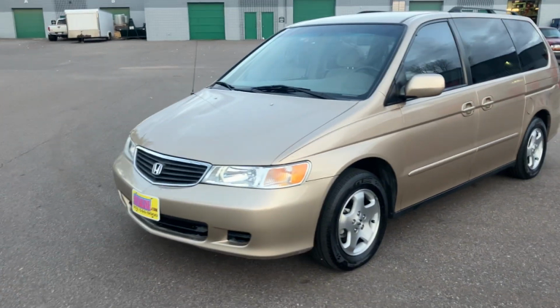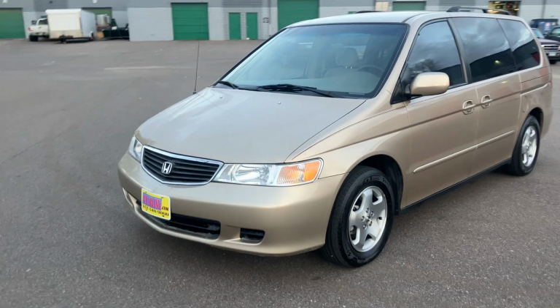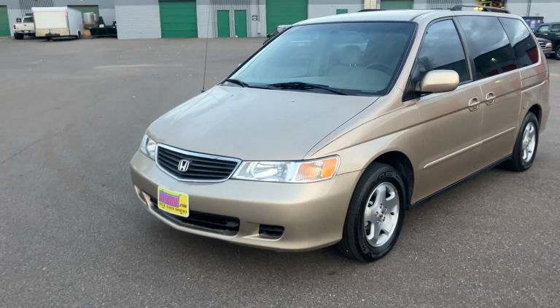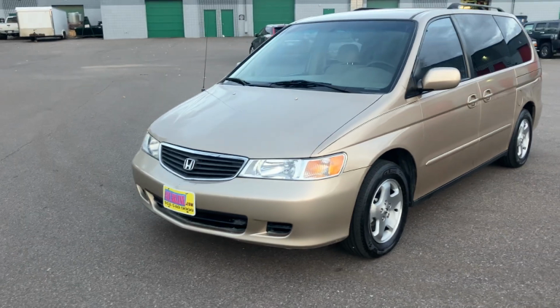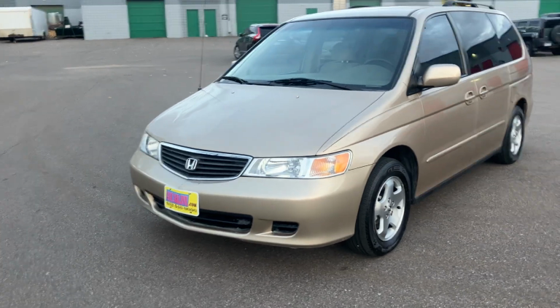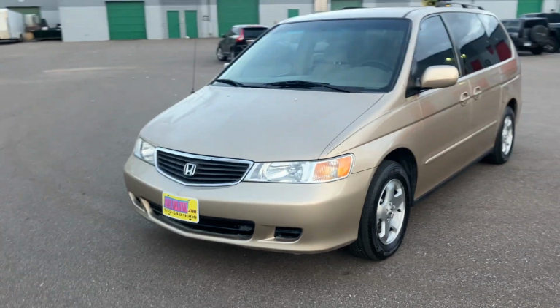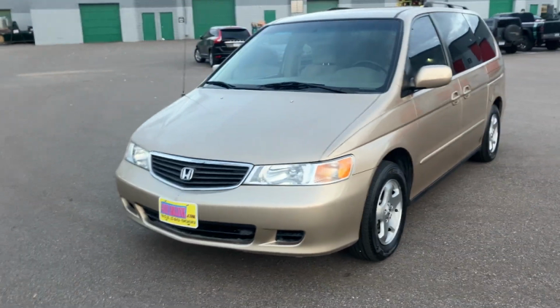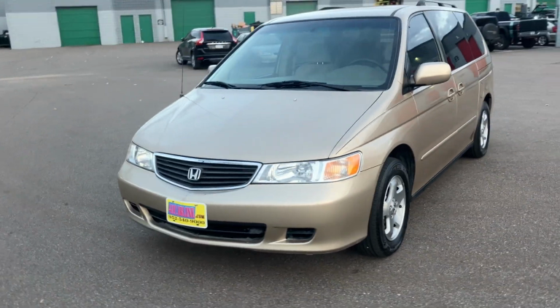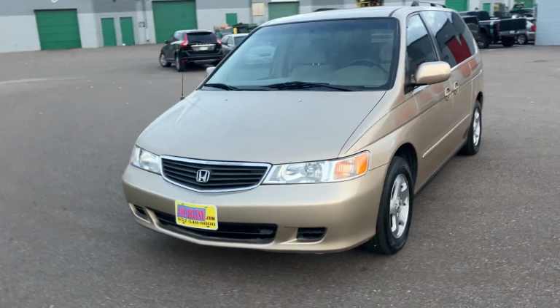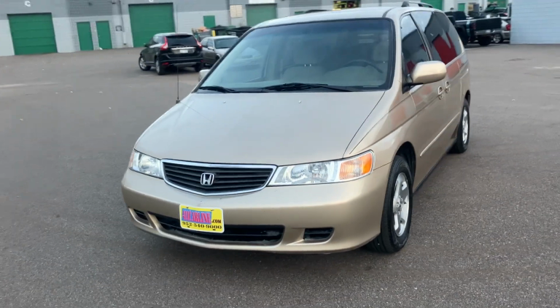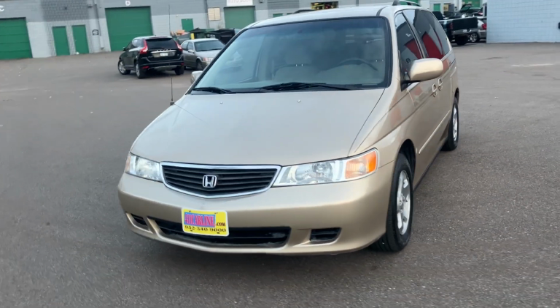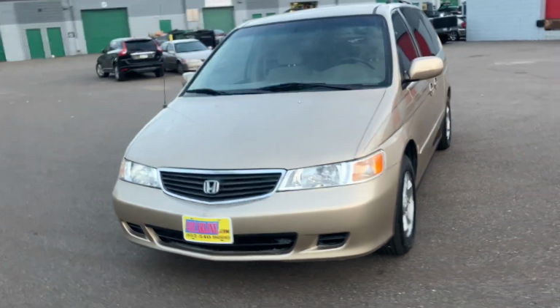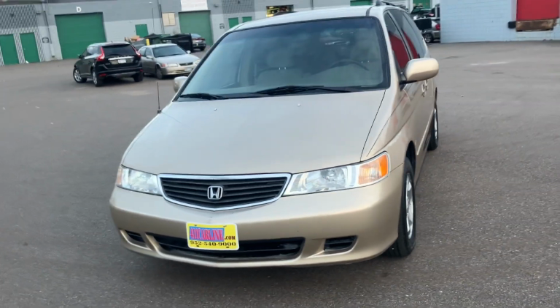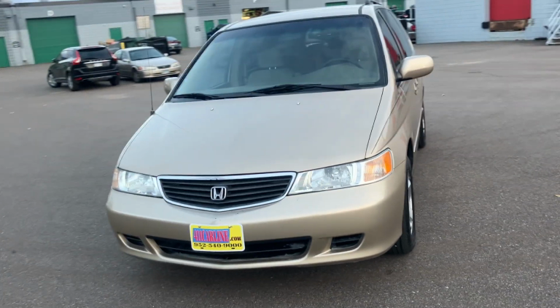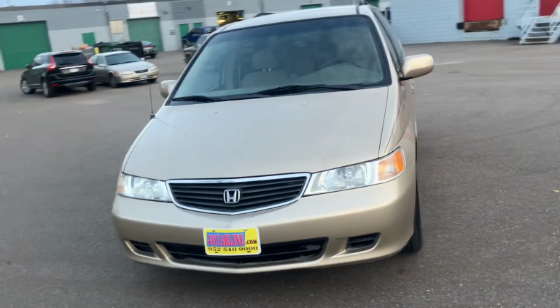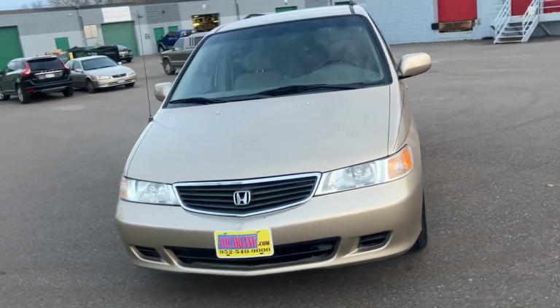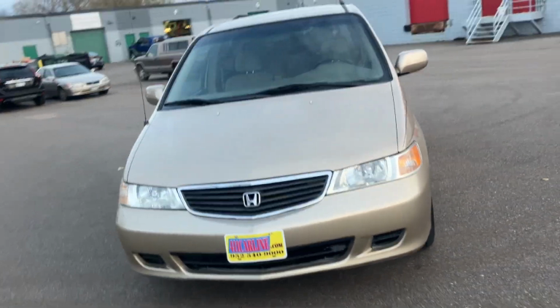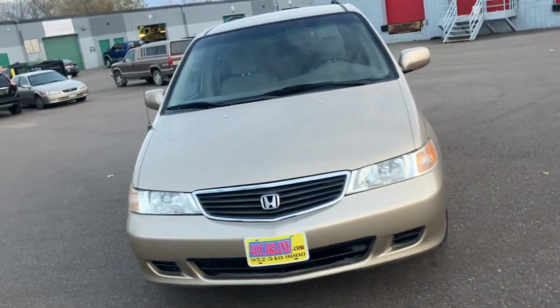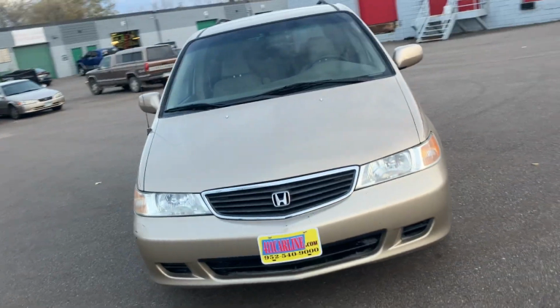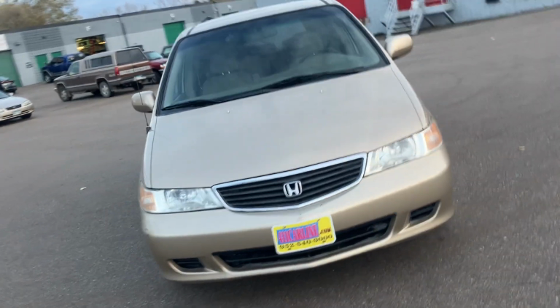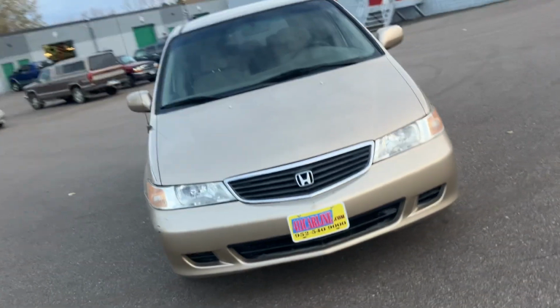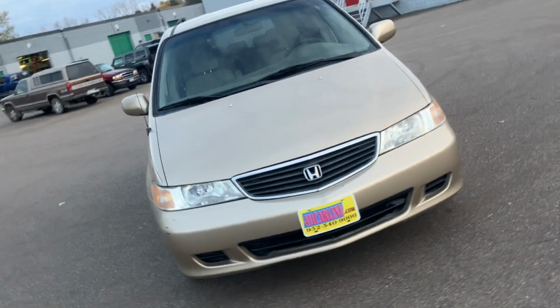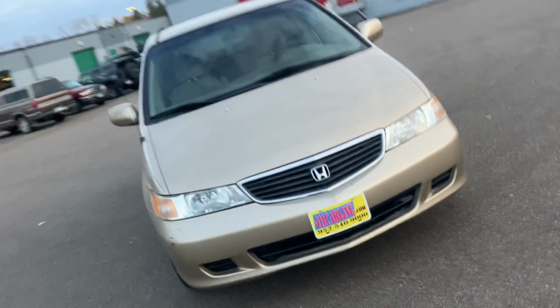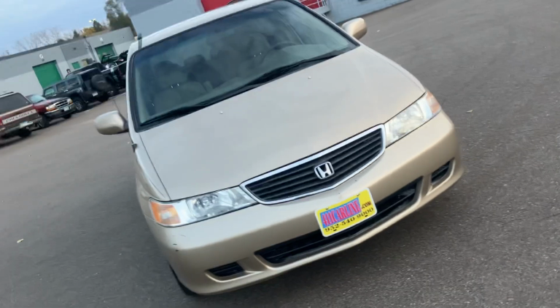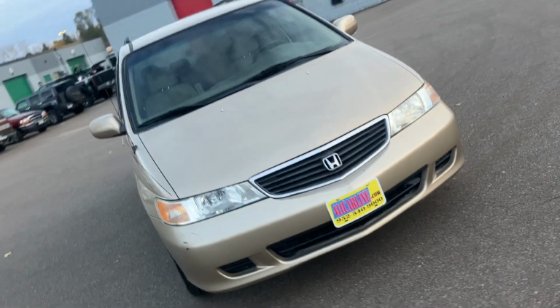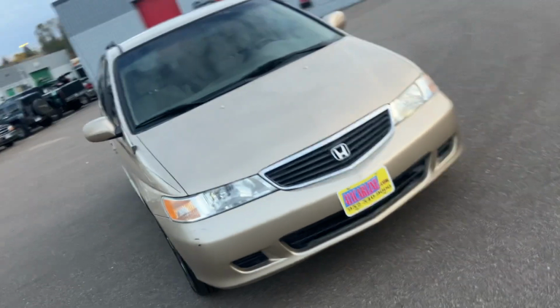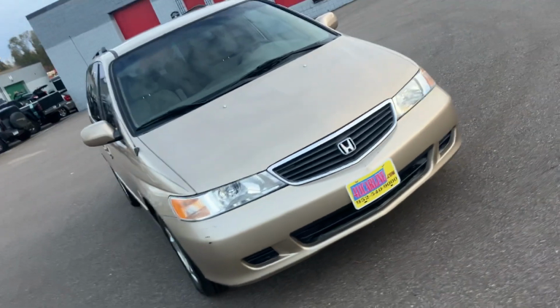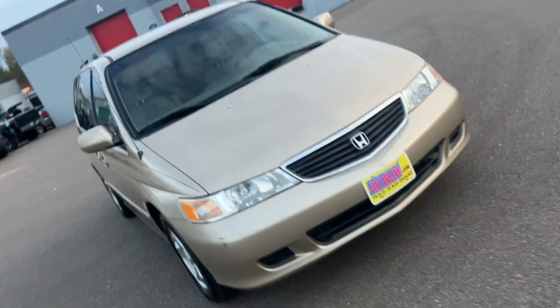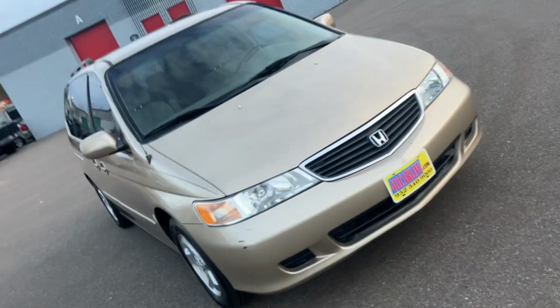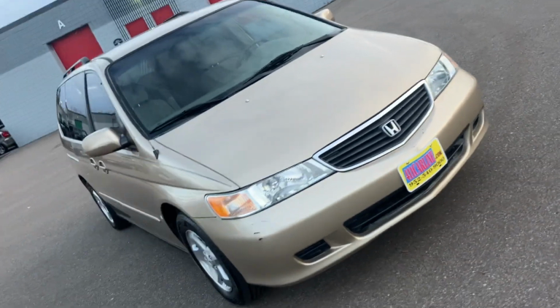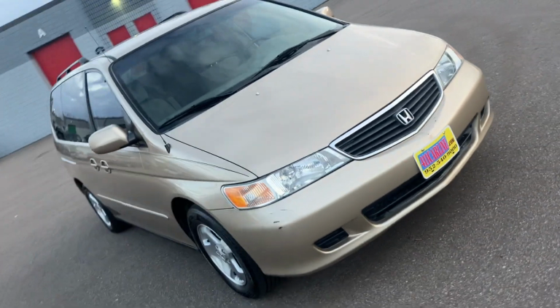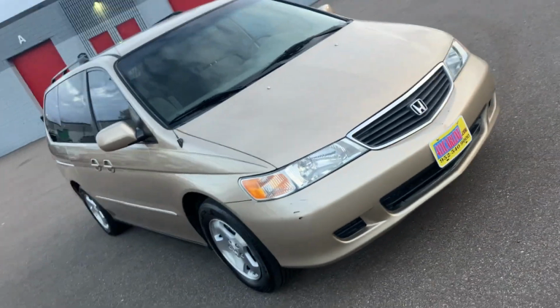Aftermarket warranties are available on all vehicles no matter the year, make, model, or miles. Ask us about those, or it will be stapled to the Carfax when you come in.